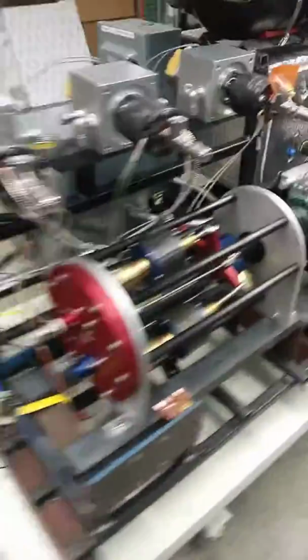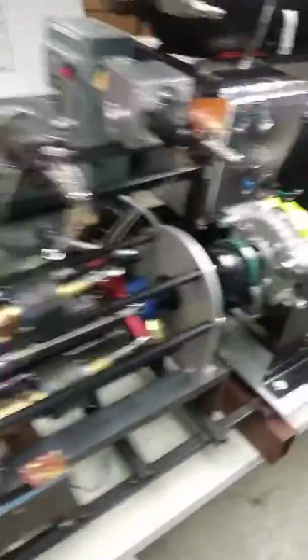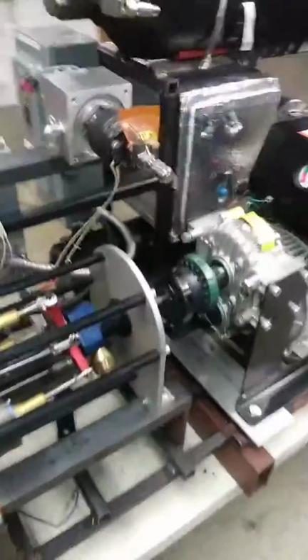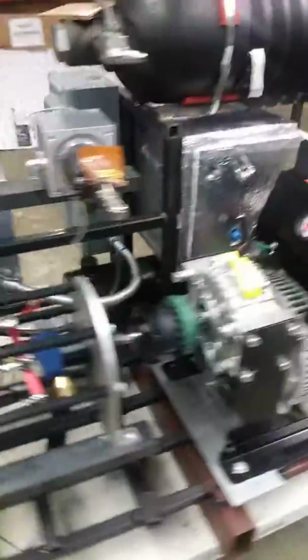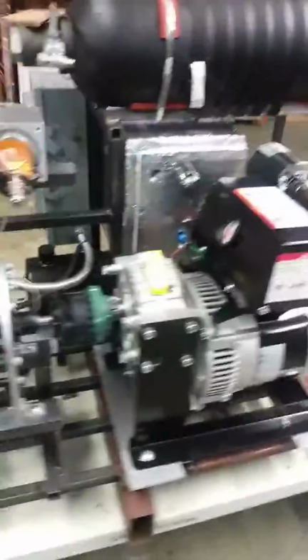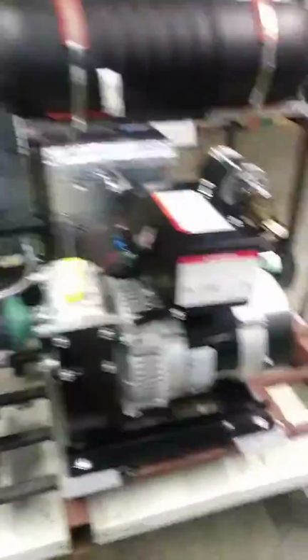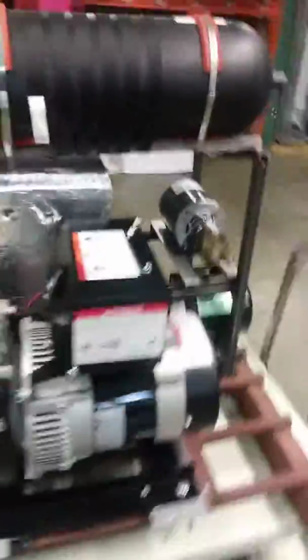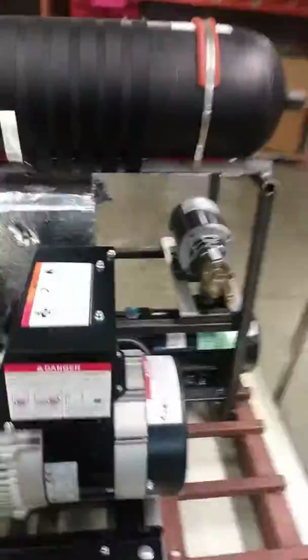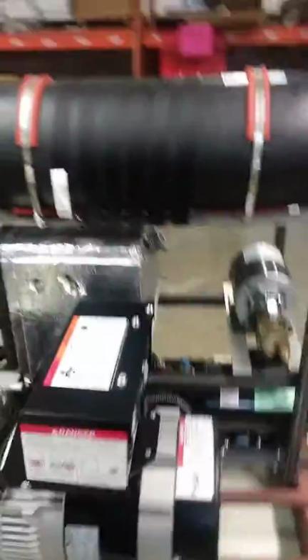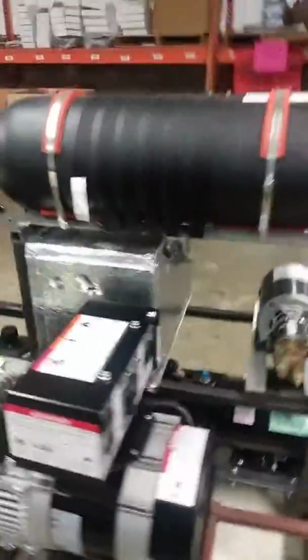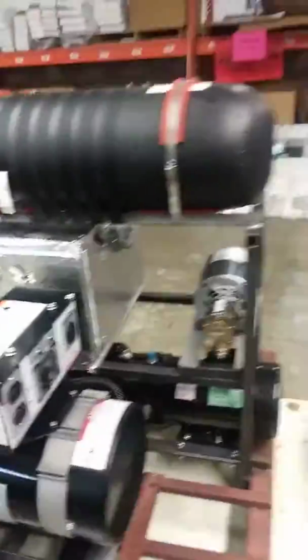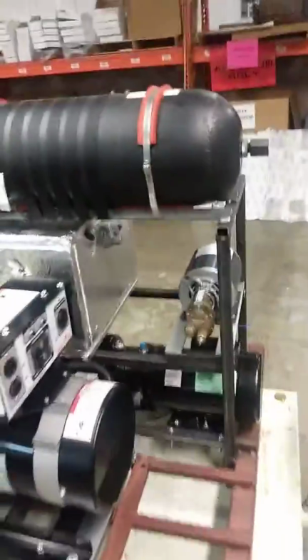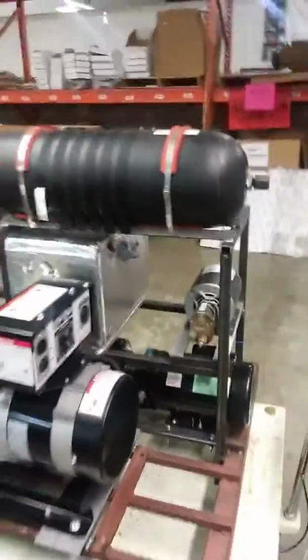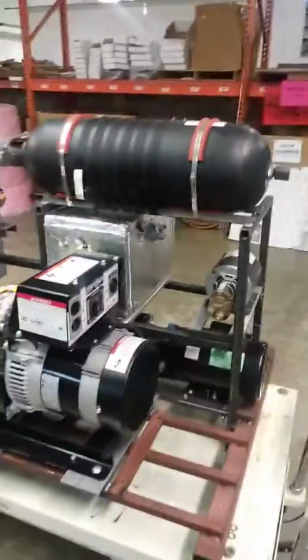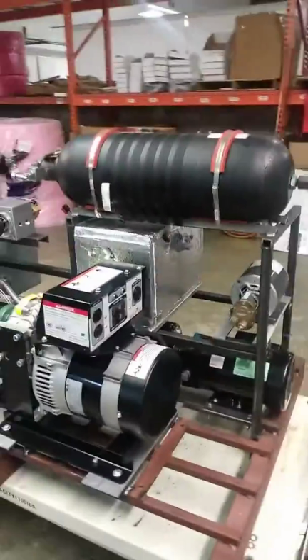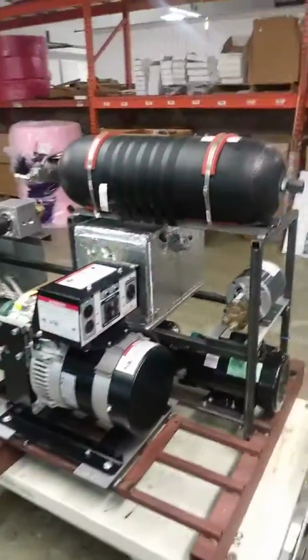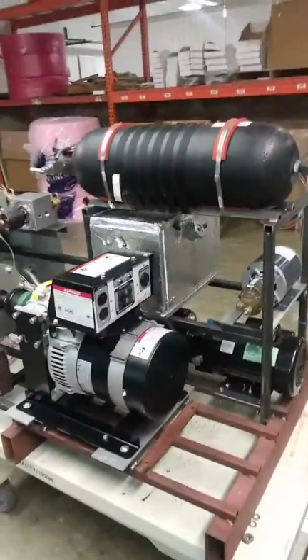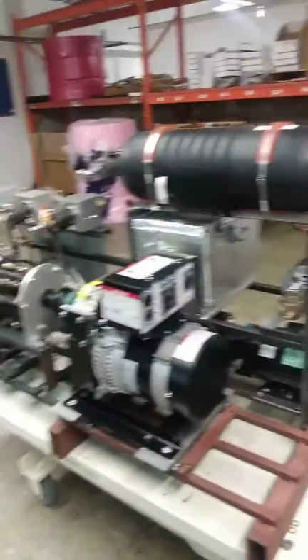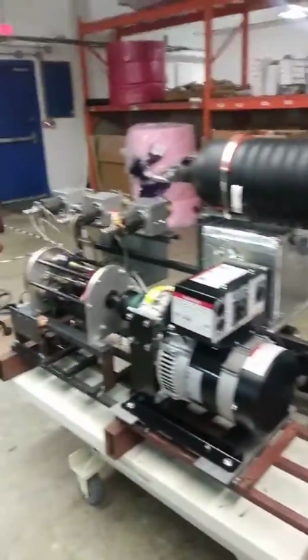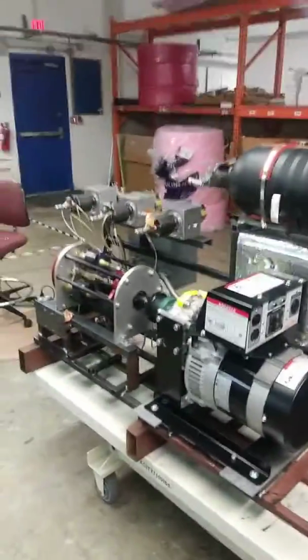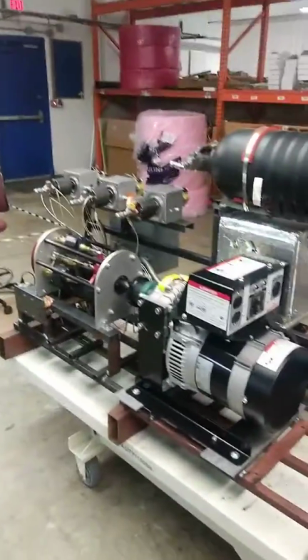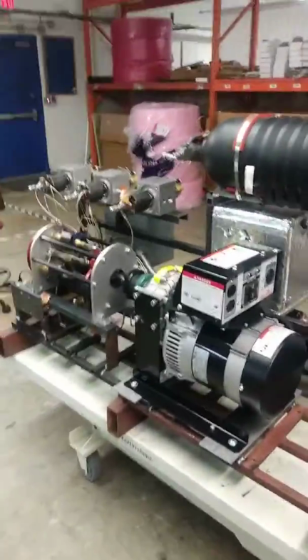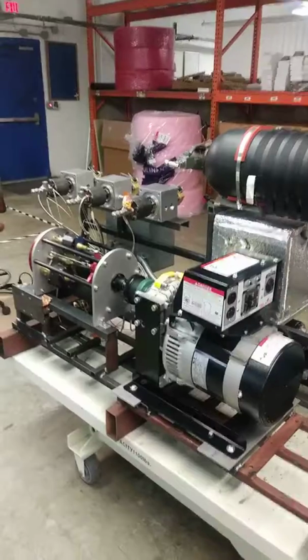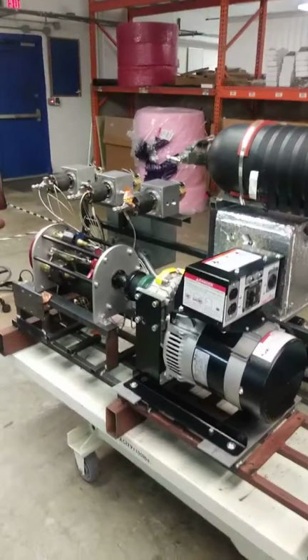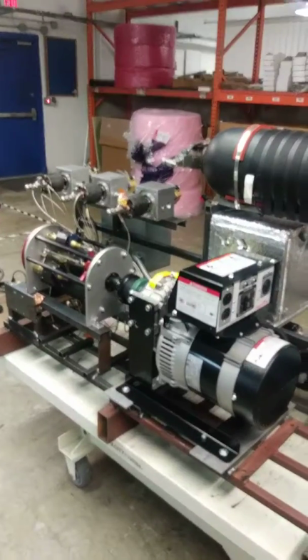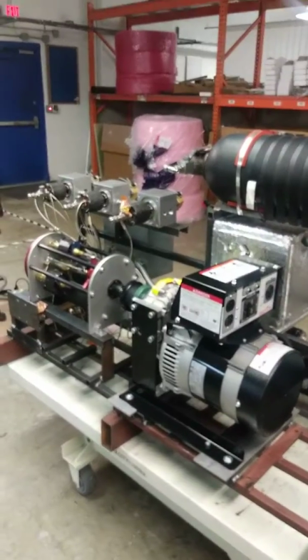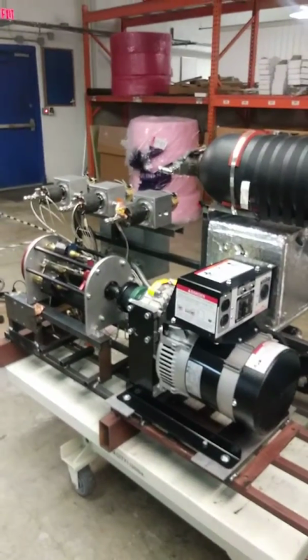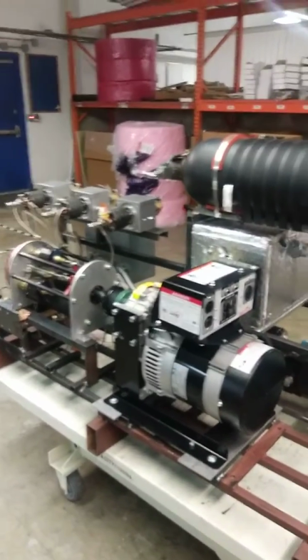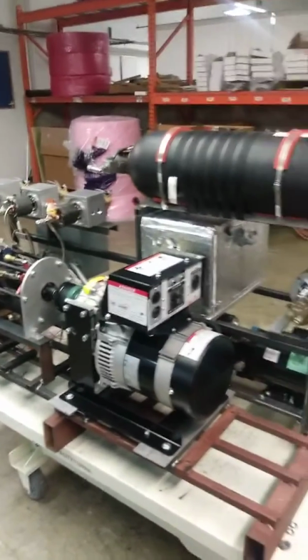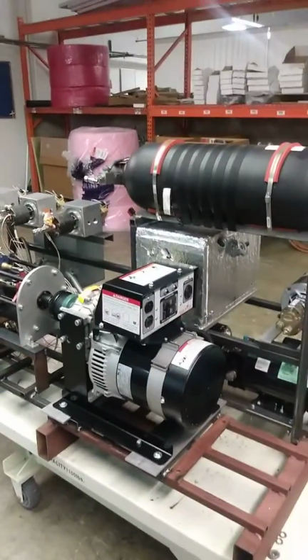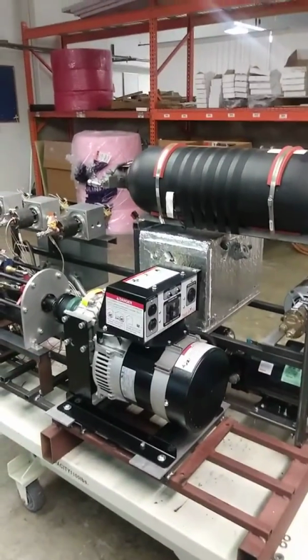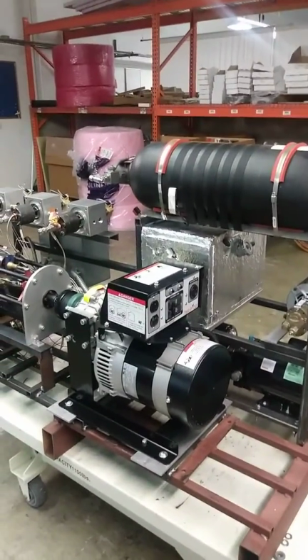We have free energy steam that could replace the boilers for nuclear, coal, and natural gas power plants. We should be able to demonstrate it next week.